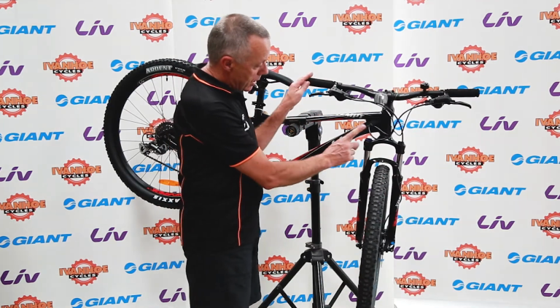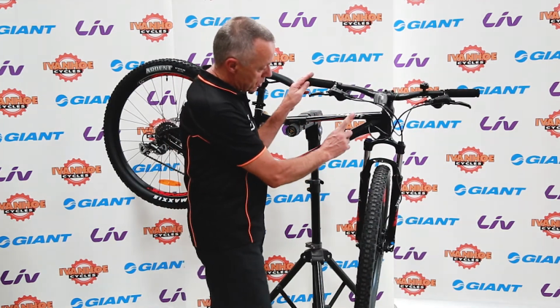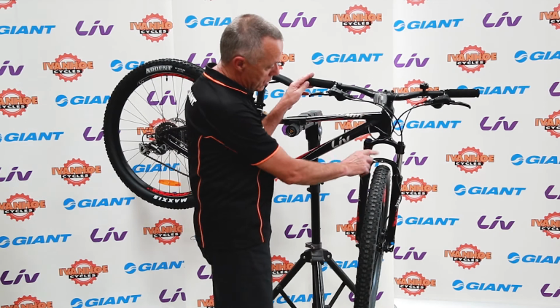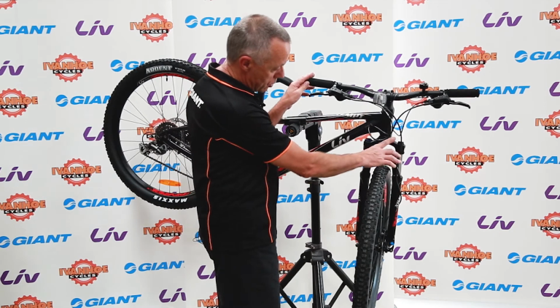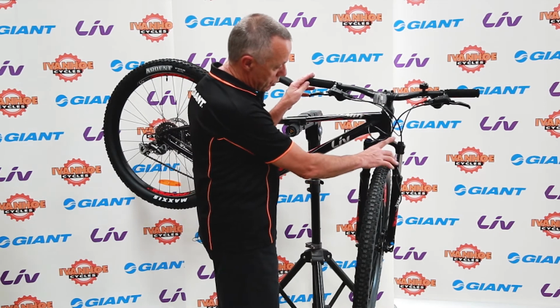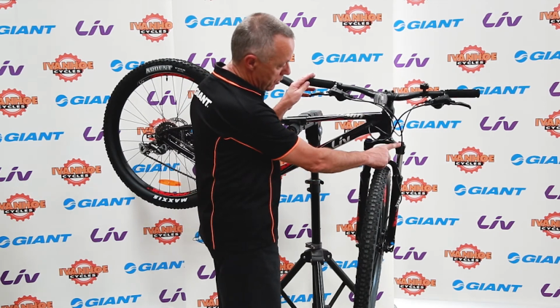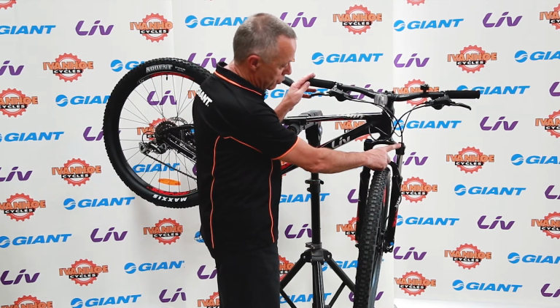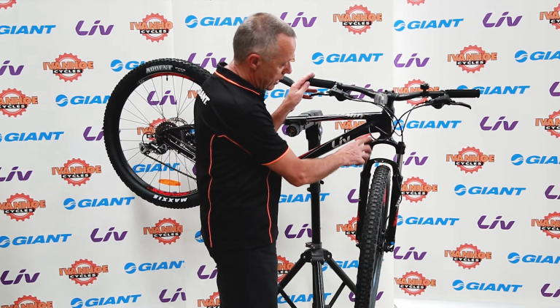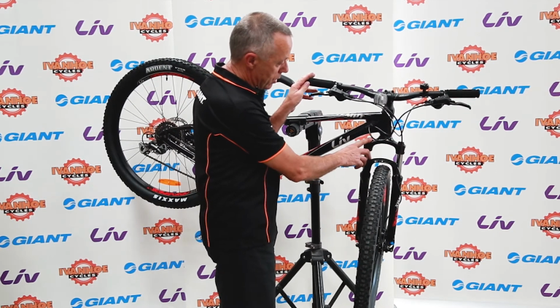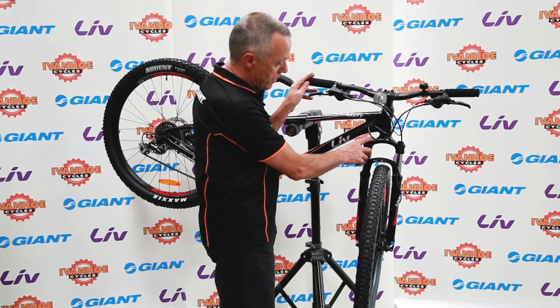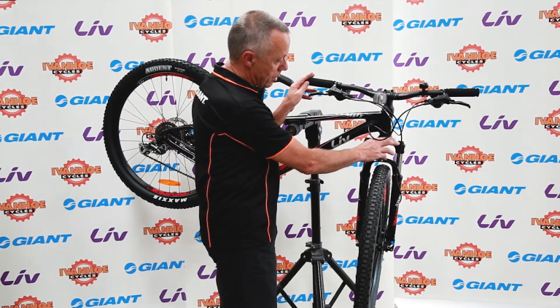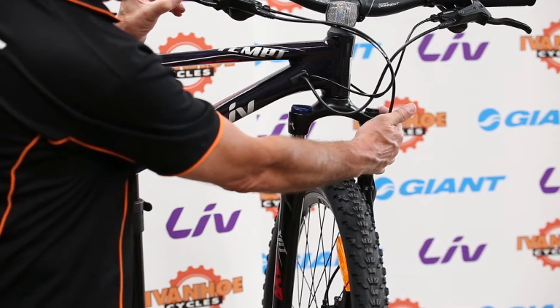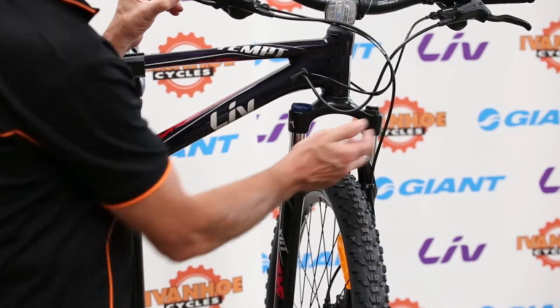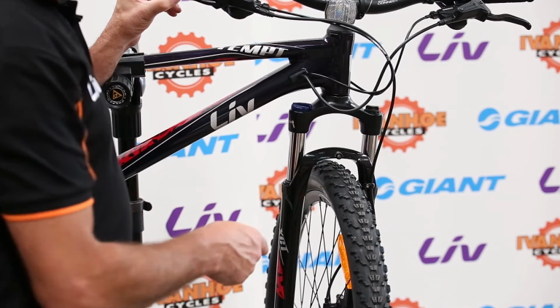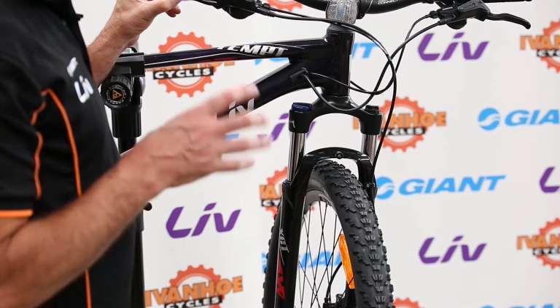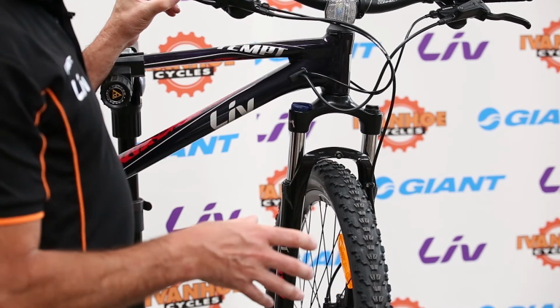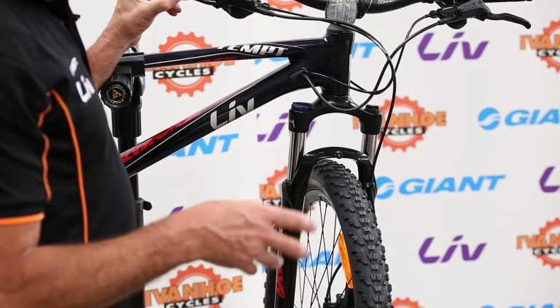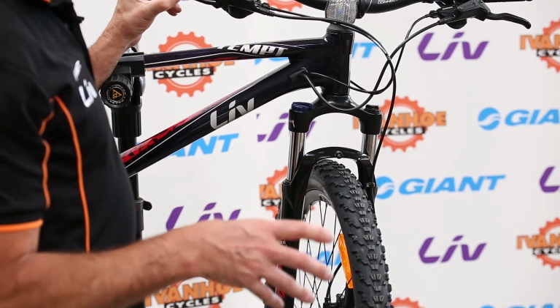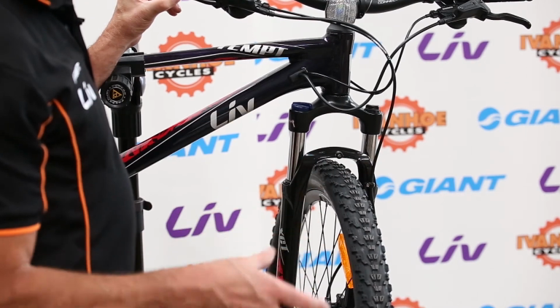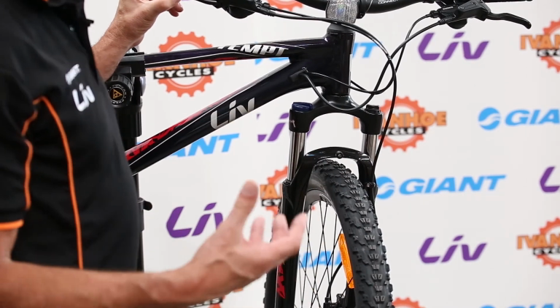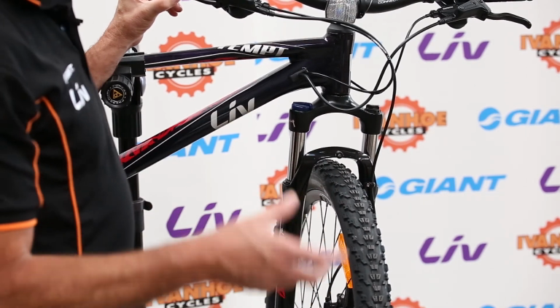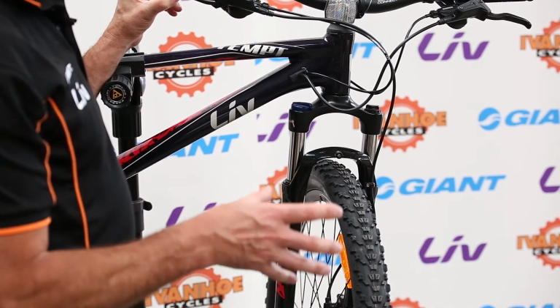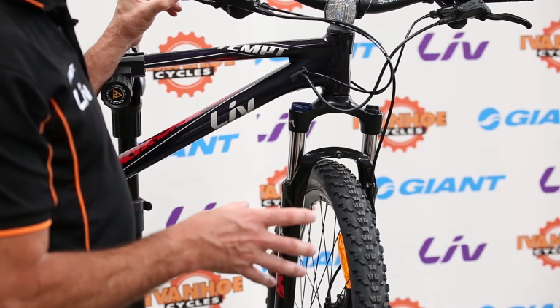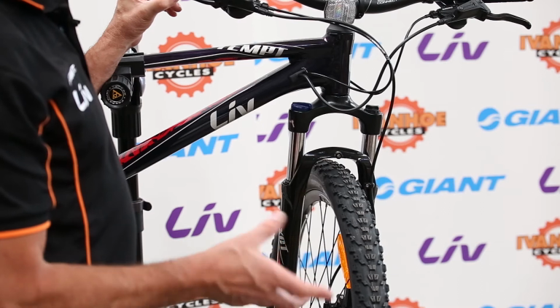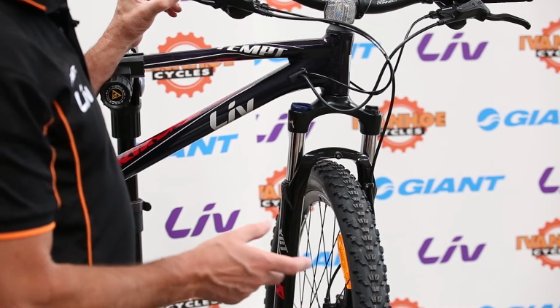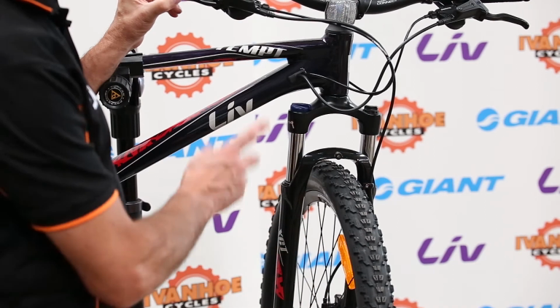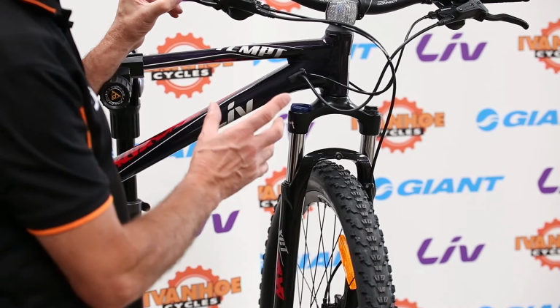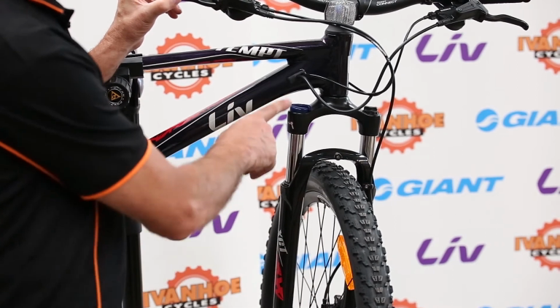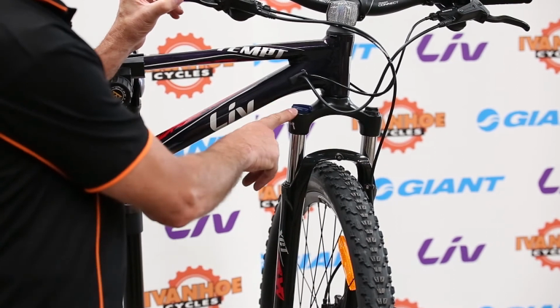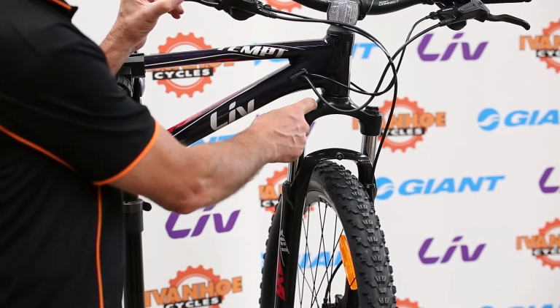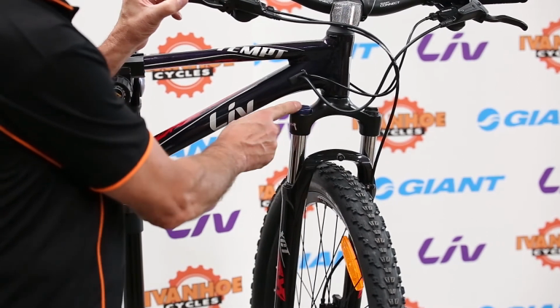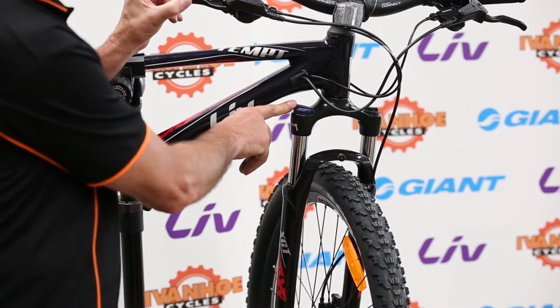It has suspension which is both adjustable and has a lockout, so you can regulate it to suit the weight of the rider or the riding conditions. And if you don't need the suspension or don't want it, you can just turn it off — a nice feature on this bike.